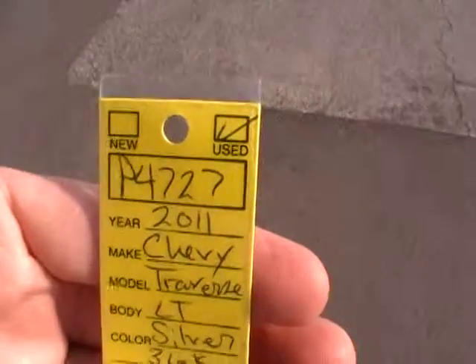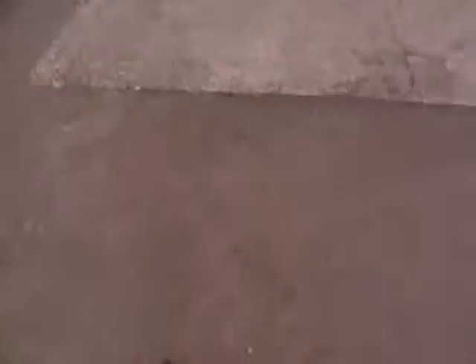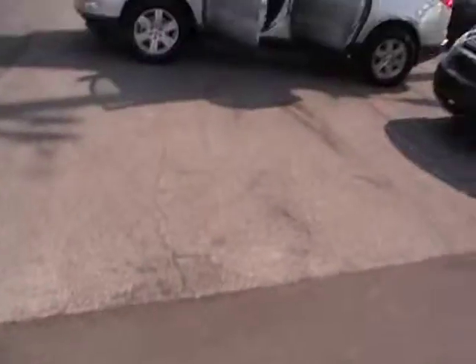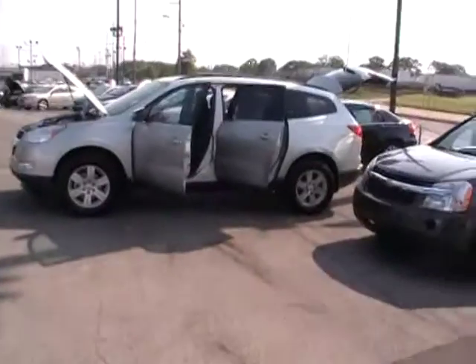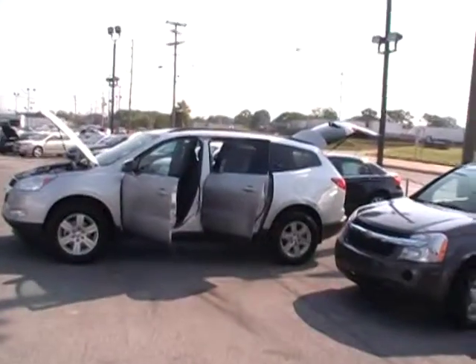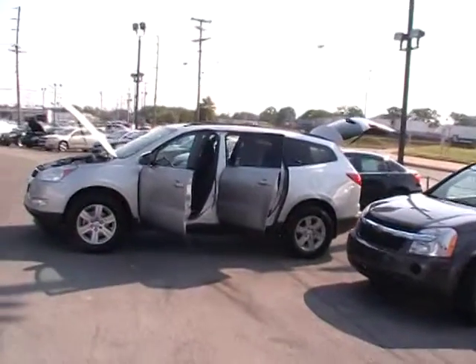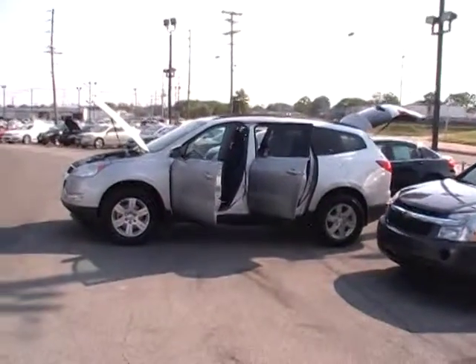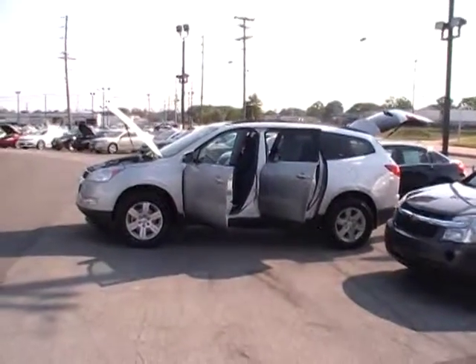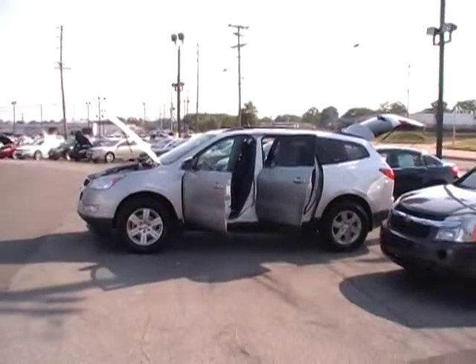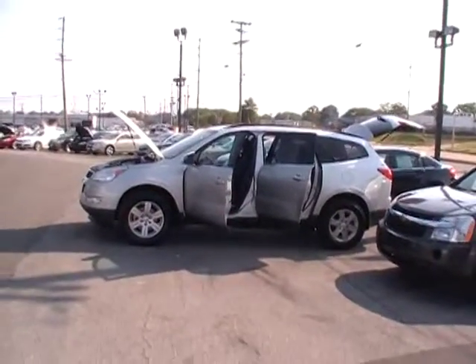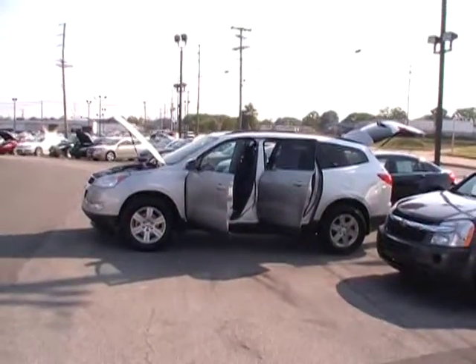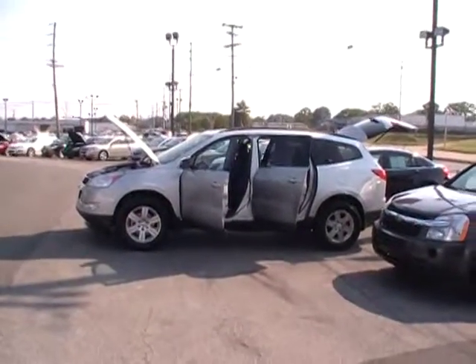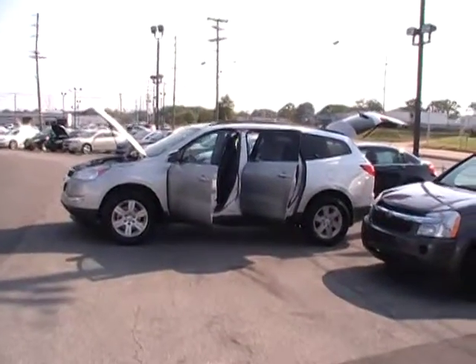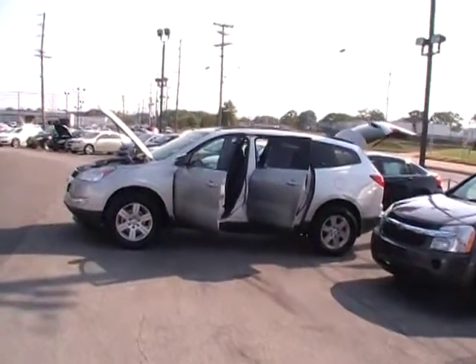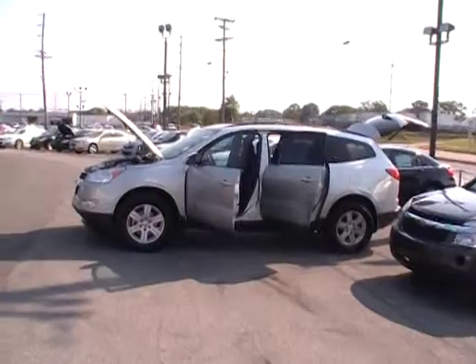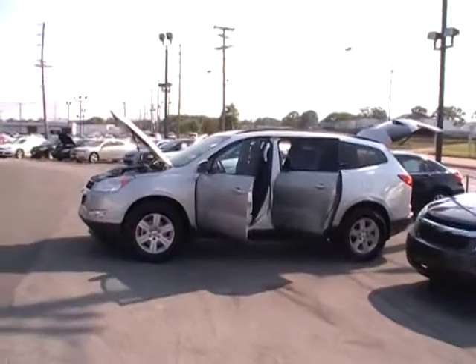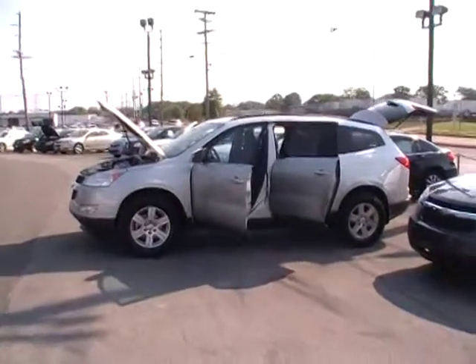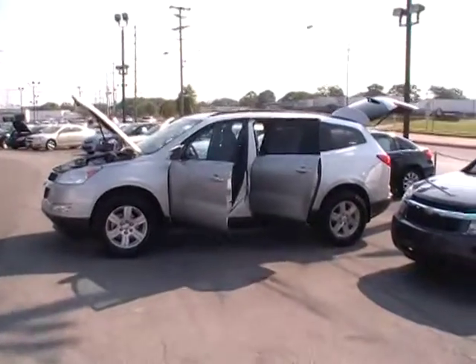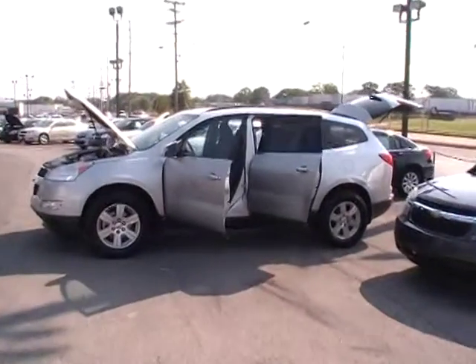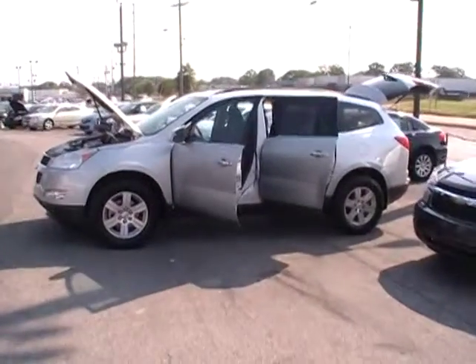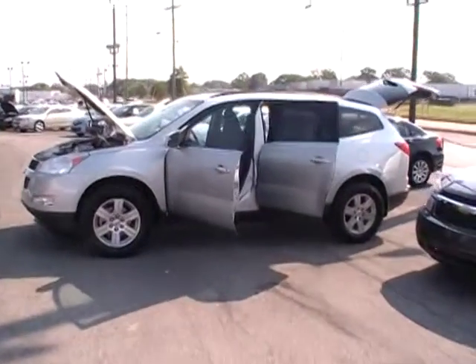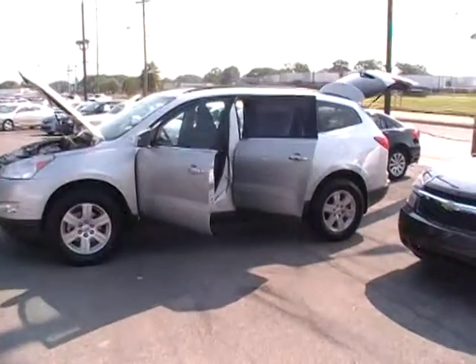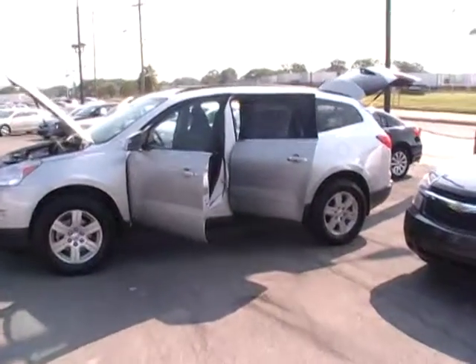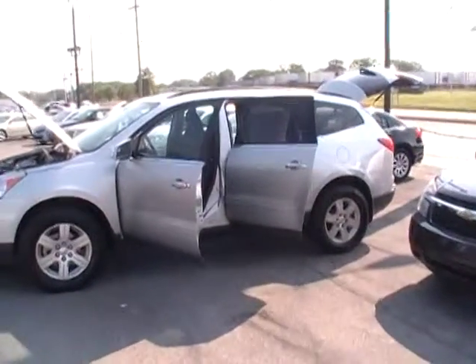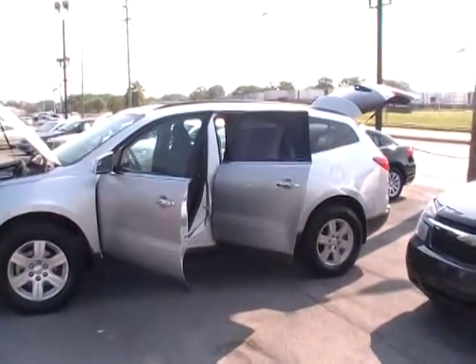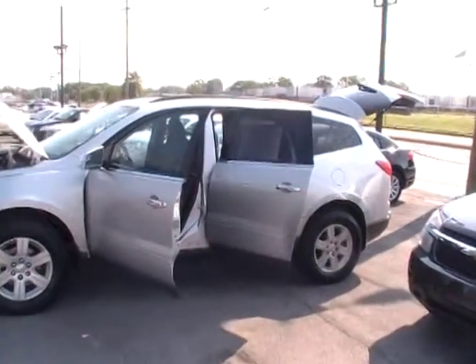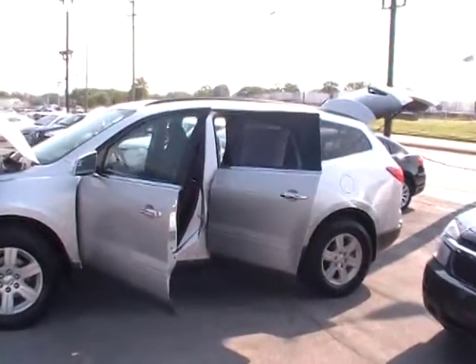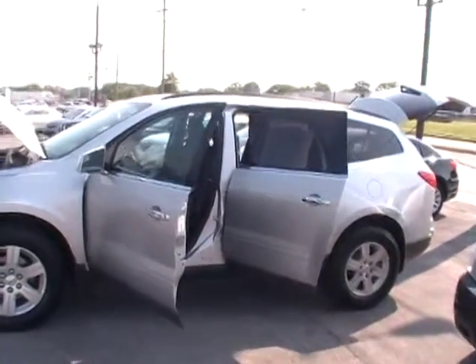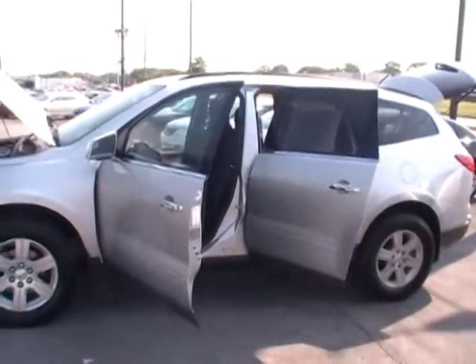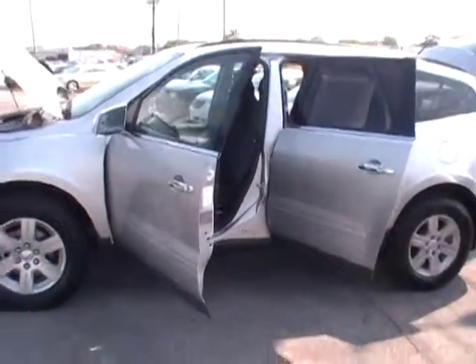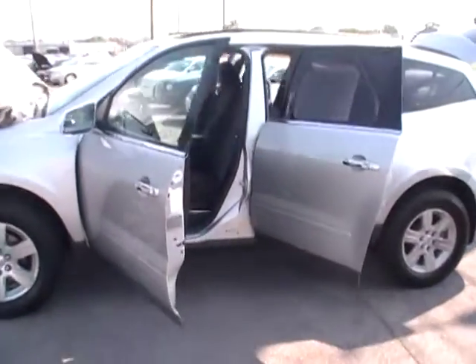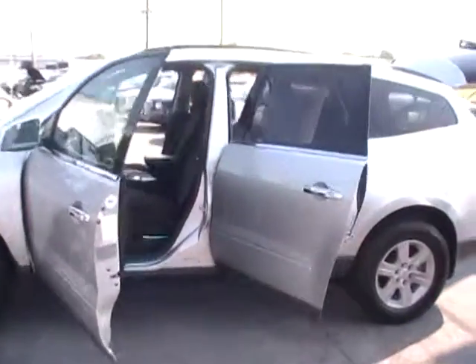Hey everybody, here we are in Mountain View Chevrolet, downtown Chattanooga, another episode of Look What I Traded For. Today it looks like a 2011 Chevy Traverse.